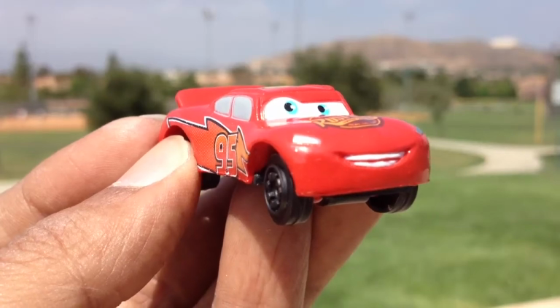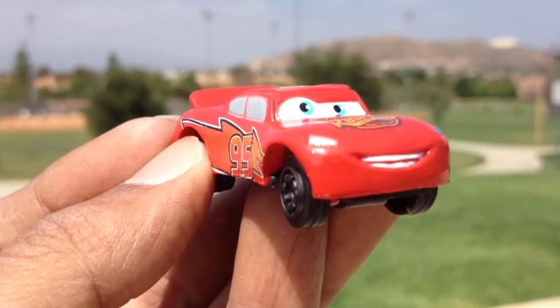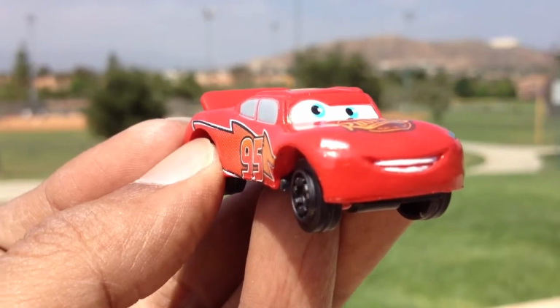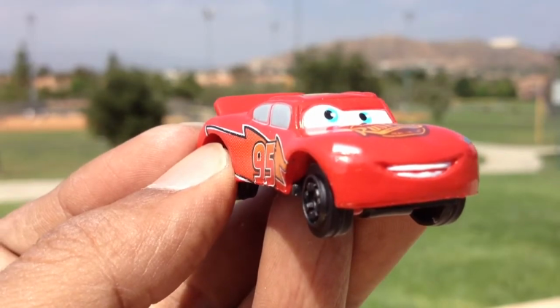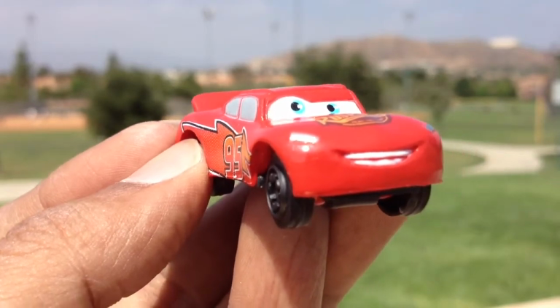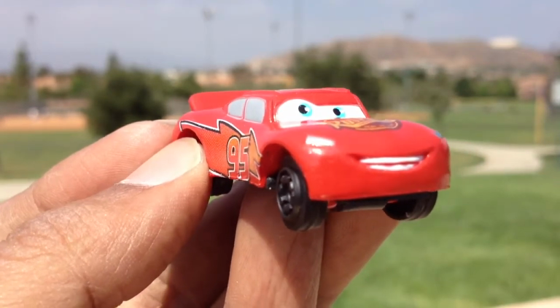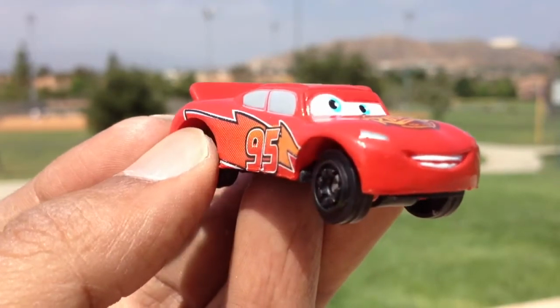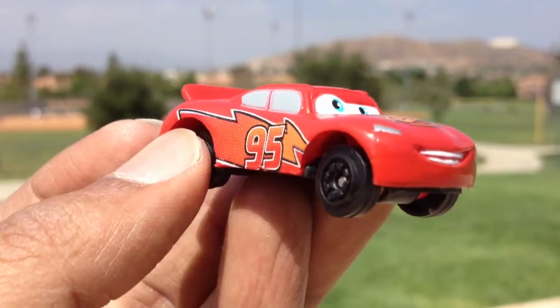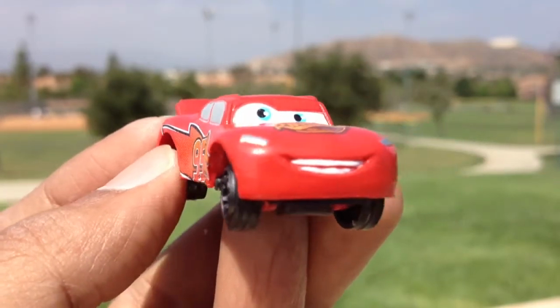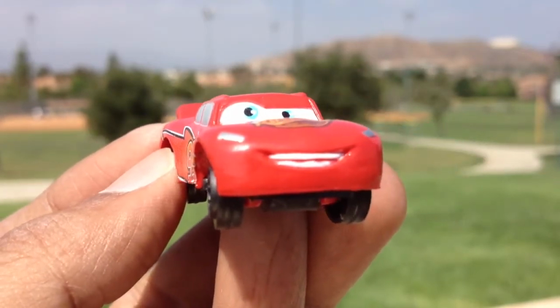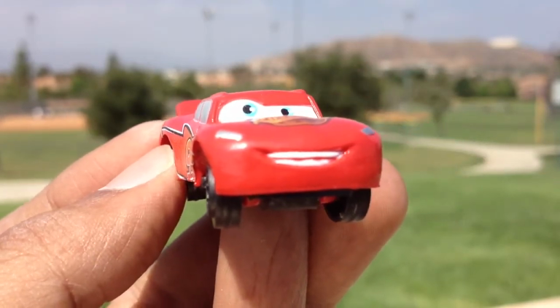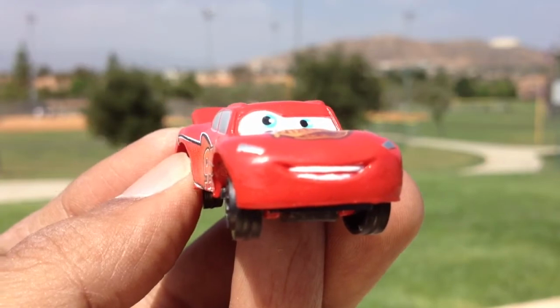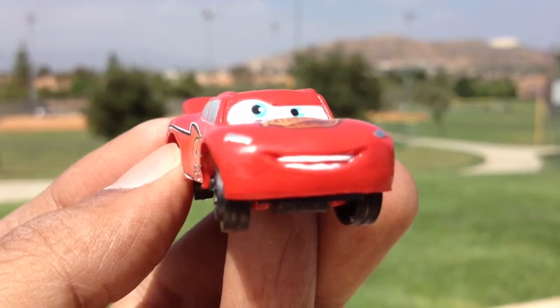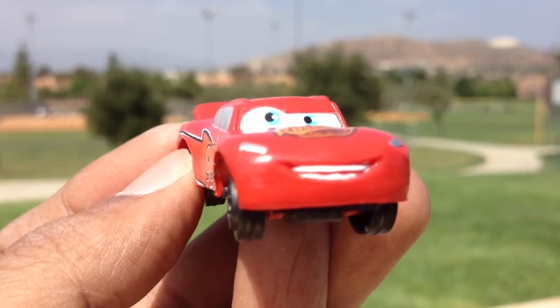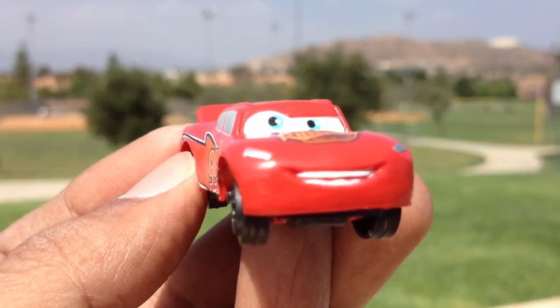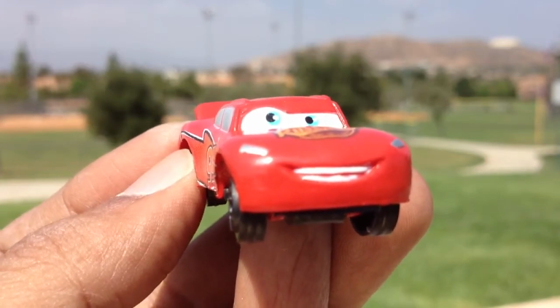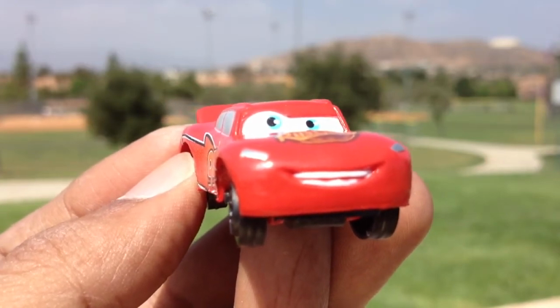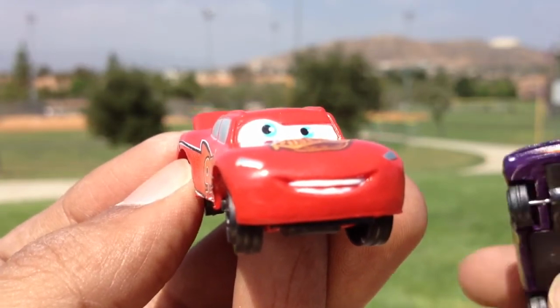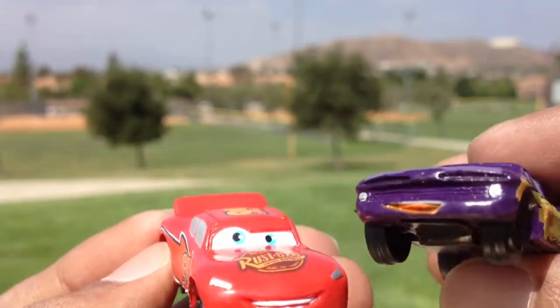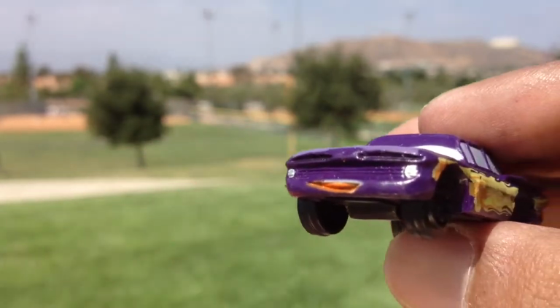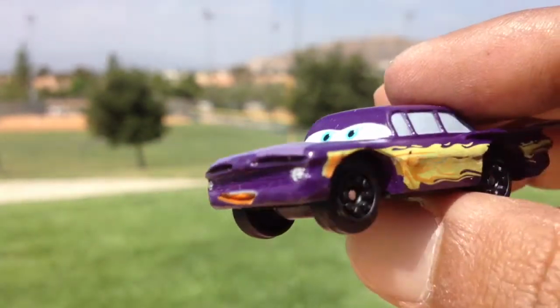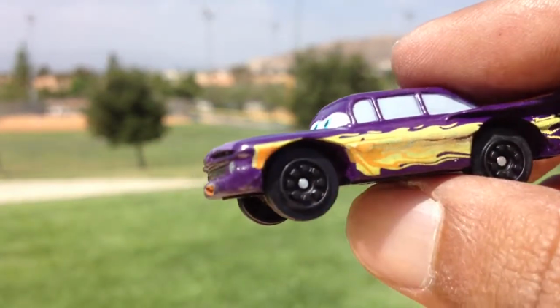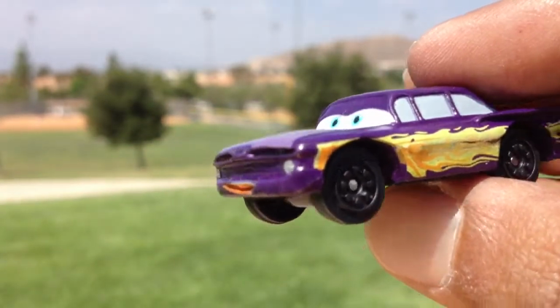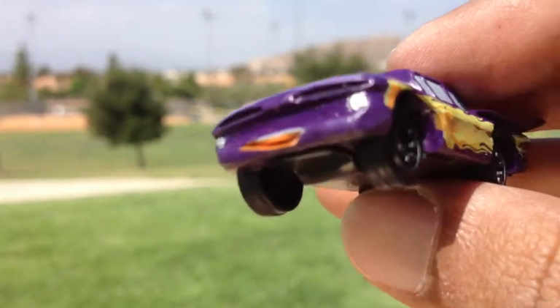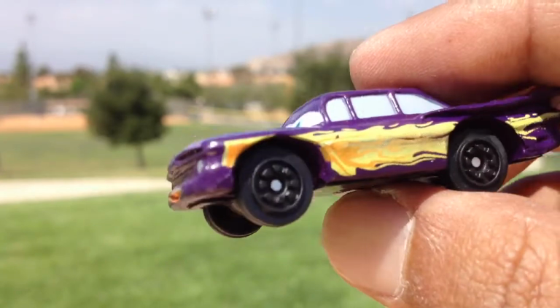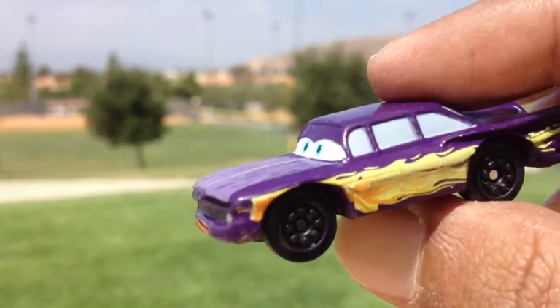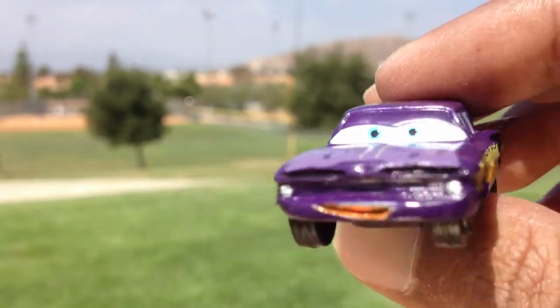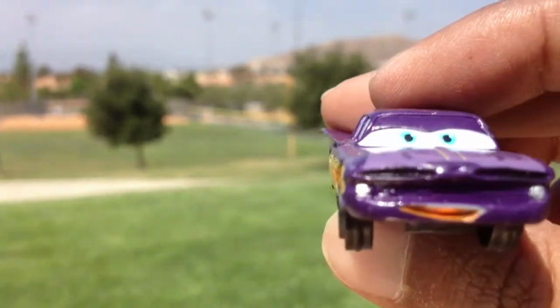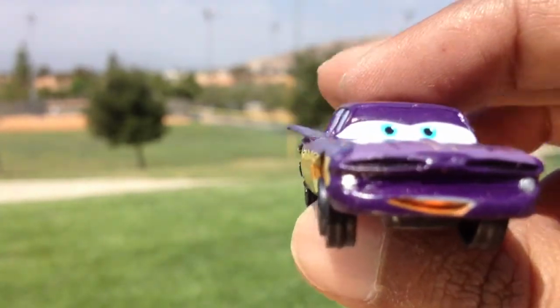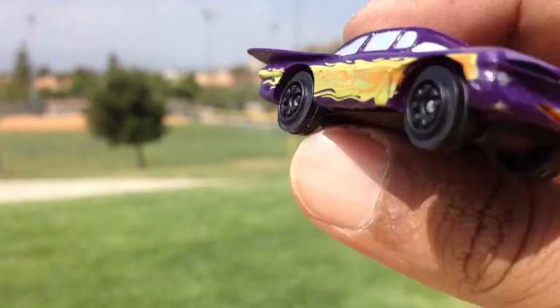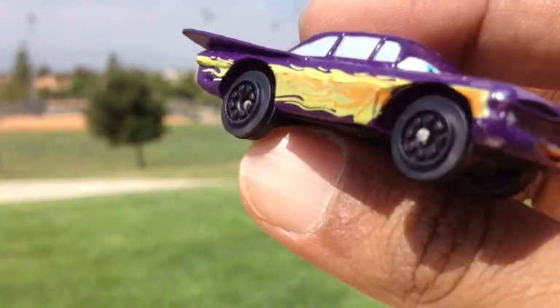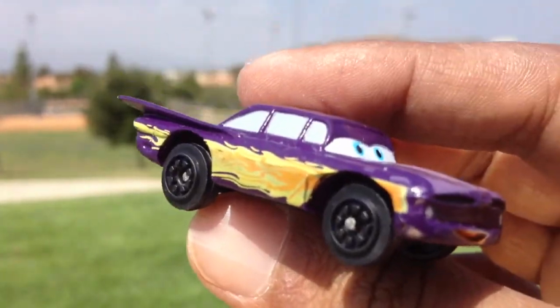Welcome to Disney toy collection. As you can see today I have Lightning McQueen here, but I'm going to show you something else — I'm going to show you Ramon.